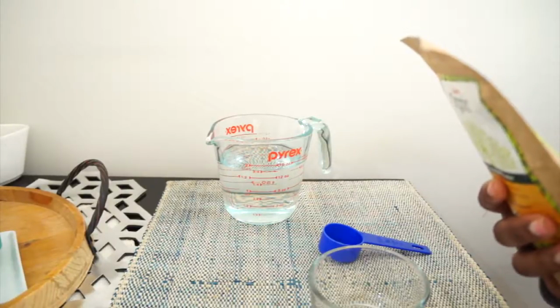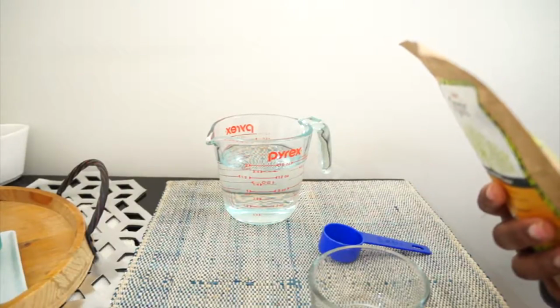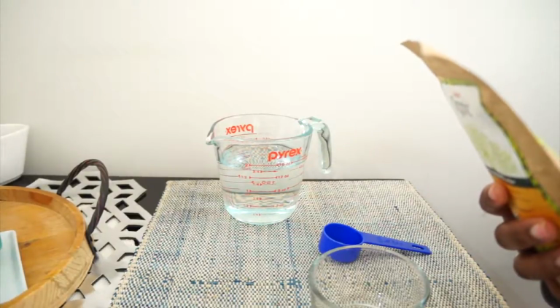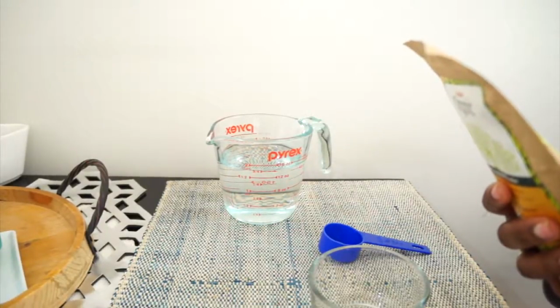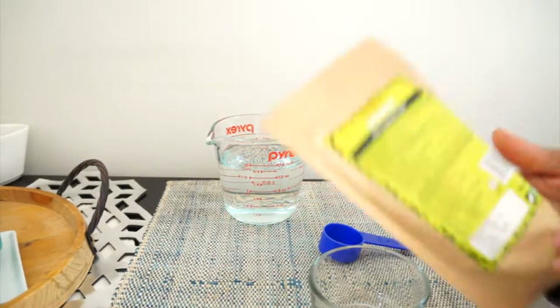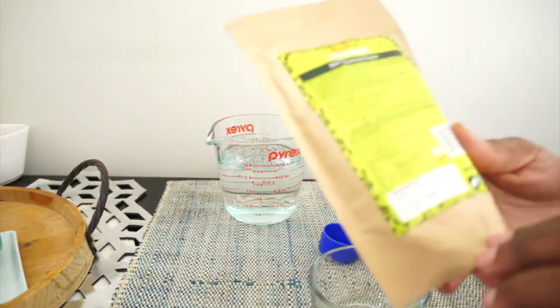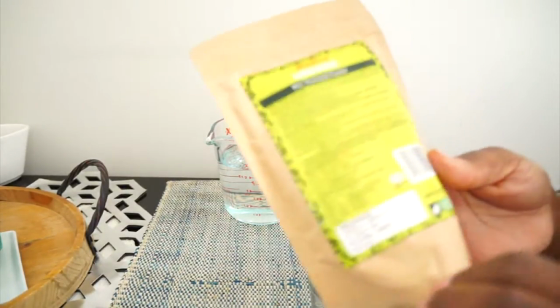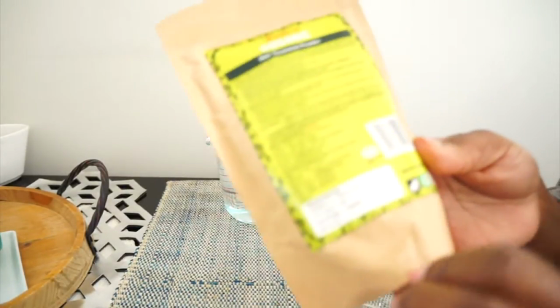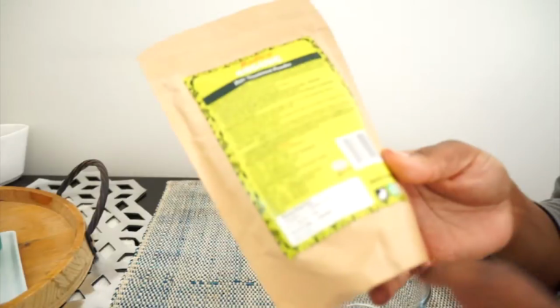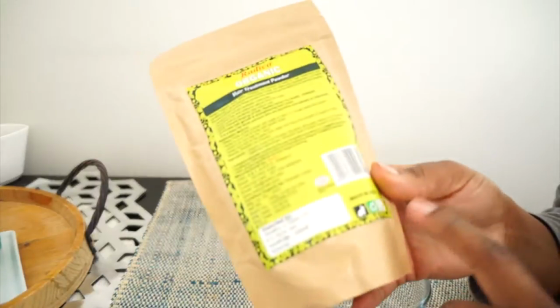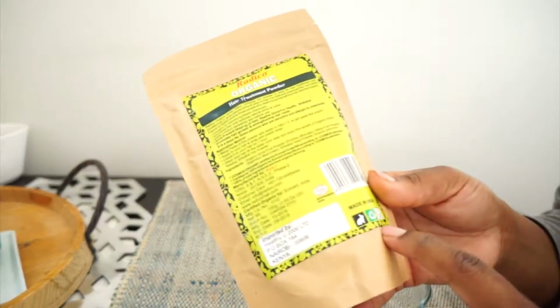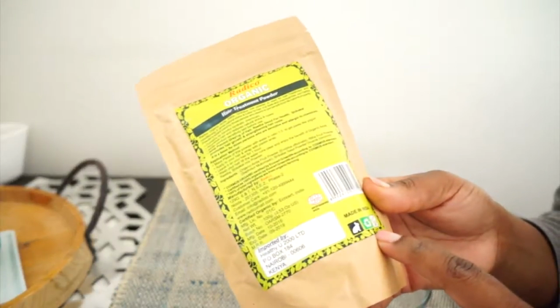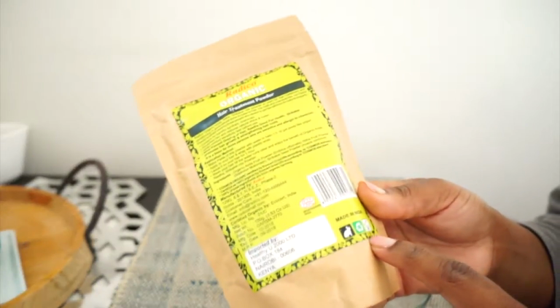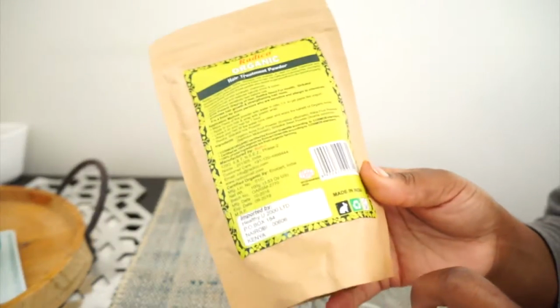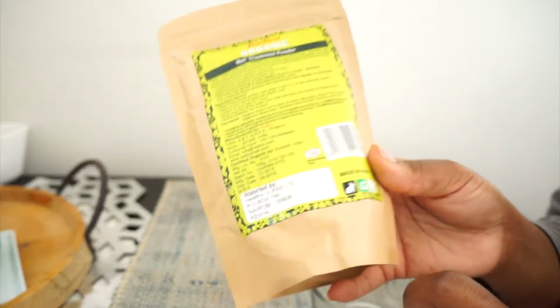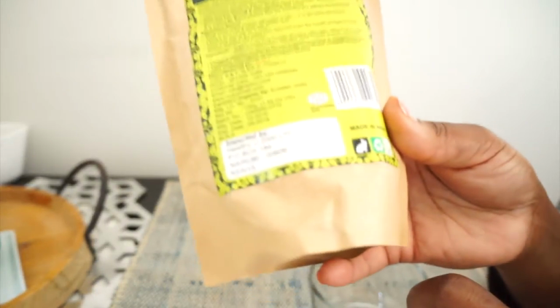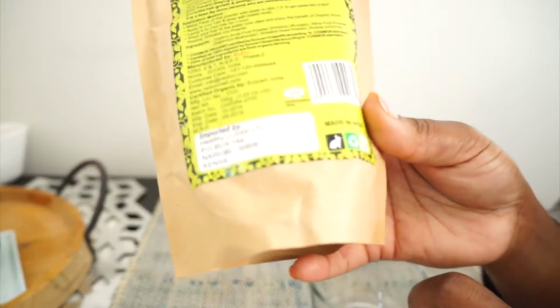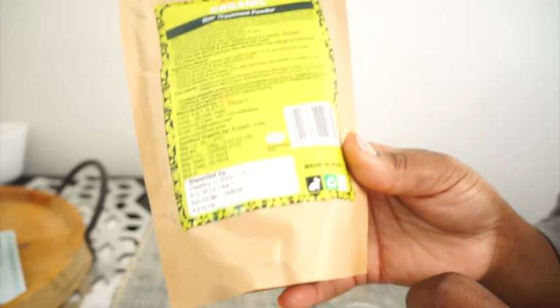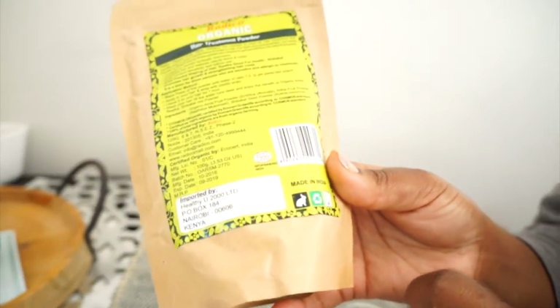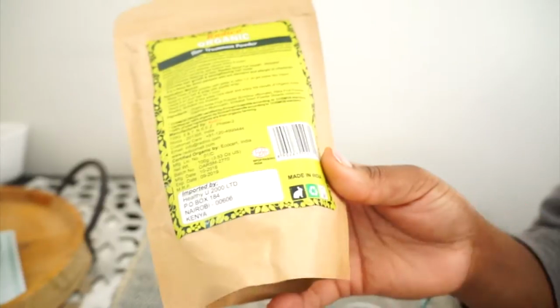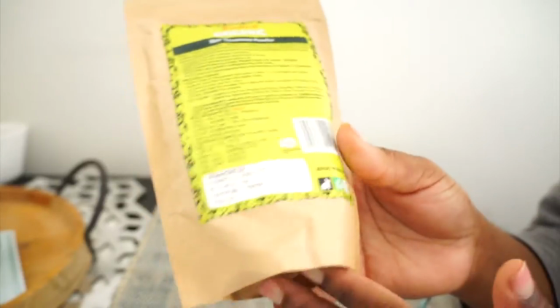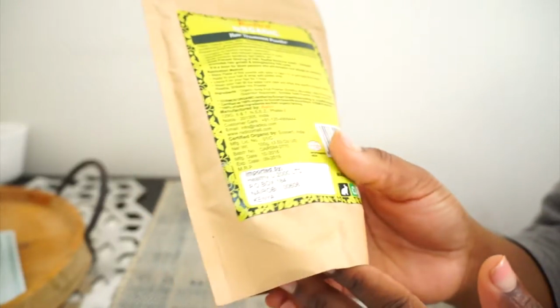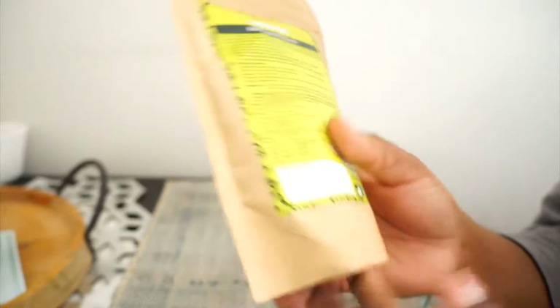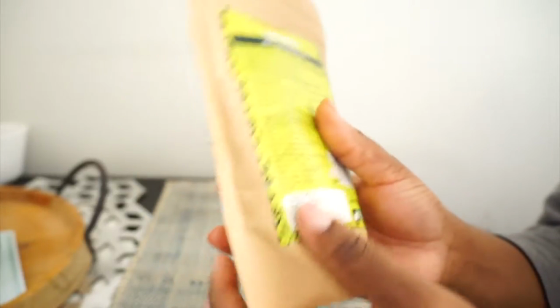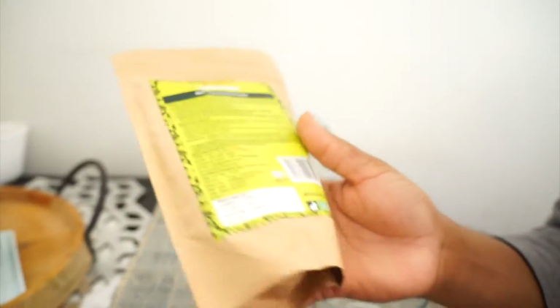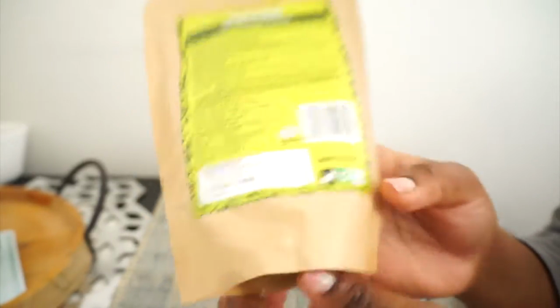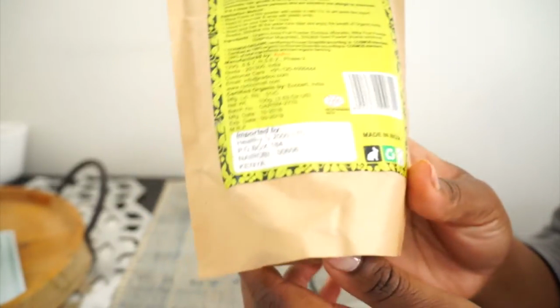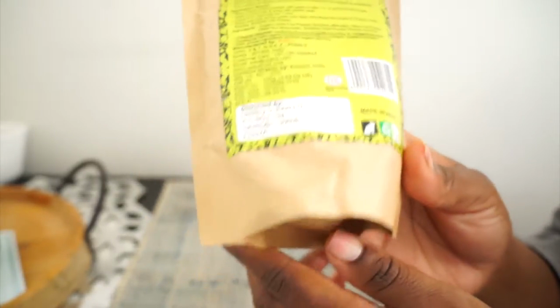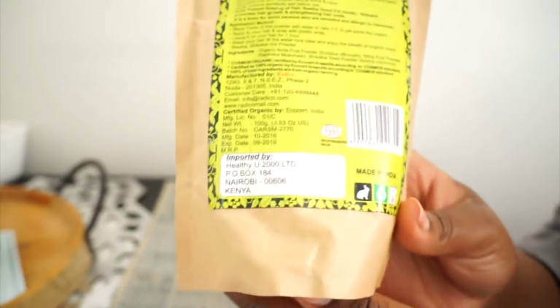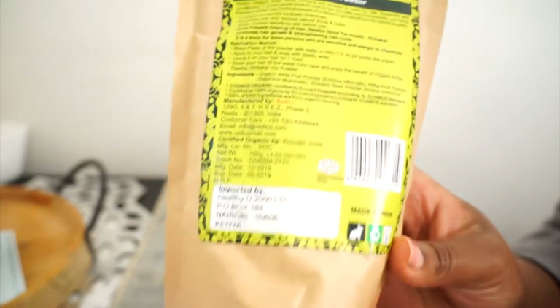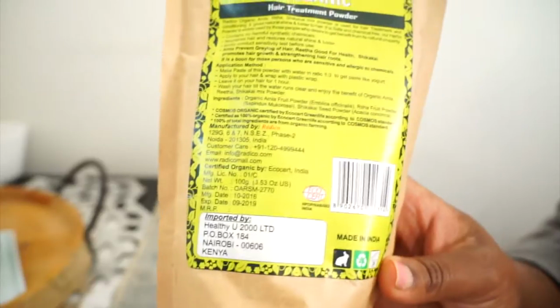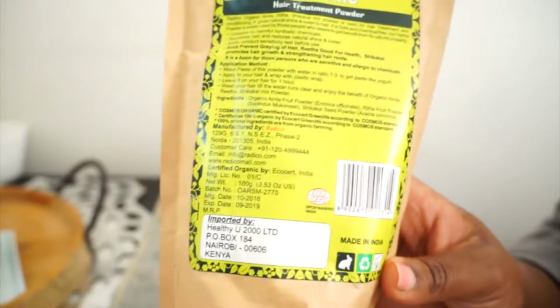The ingredients are amla fruit powder, rita fruit powder, and shikaikai — that's it. It's Cosmos certified organic by Ecocert Green Life and certified 100% organic and 100% natural, with total ingredients from organic farming. Once you open this you have three months, which is a little sad but normal for naturally derived products.